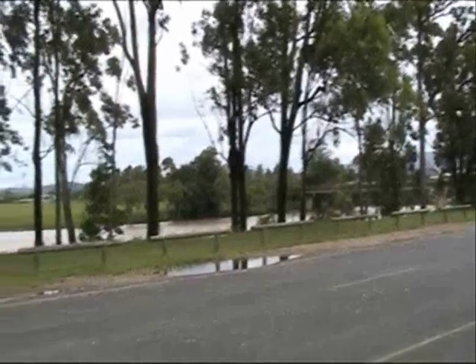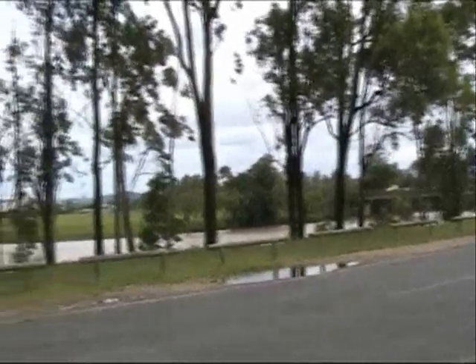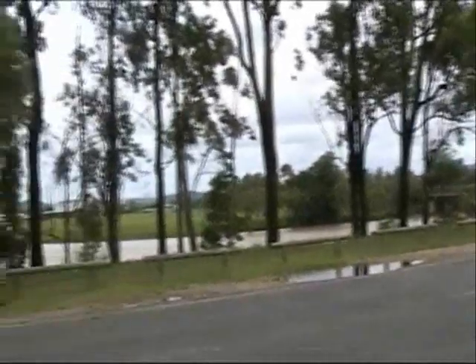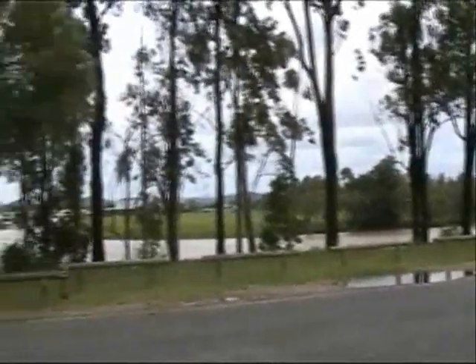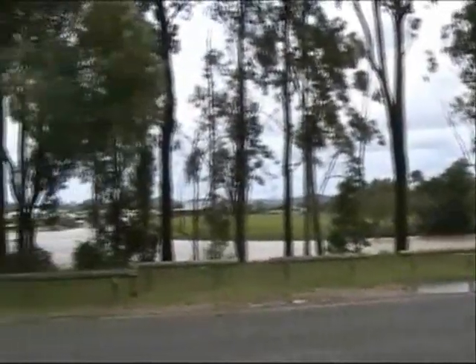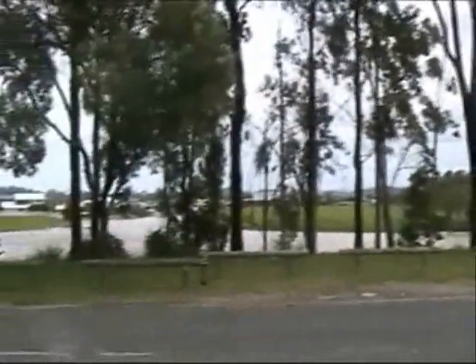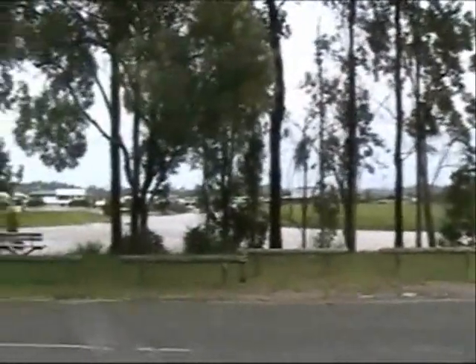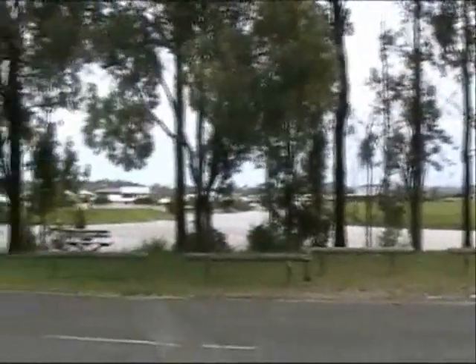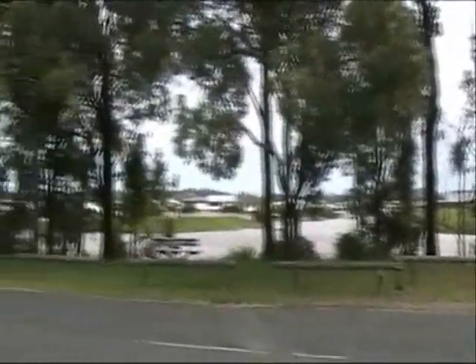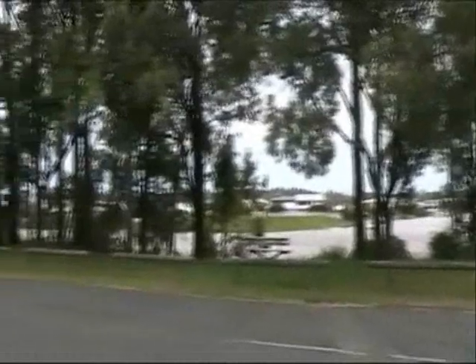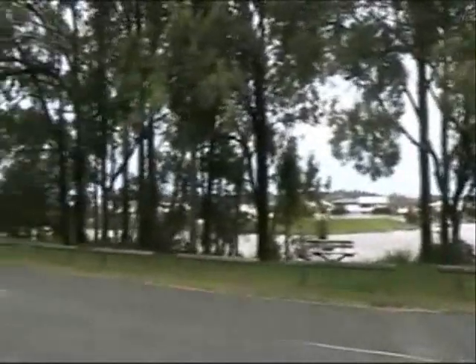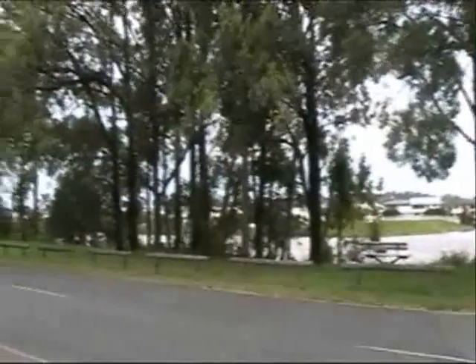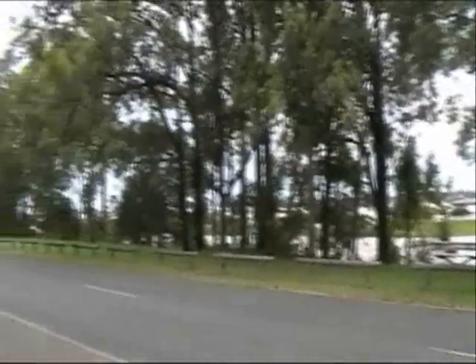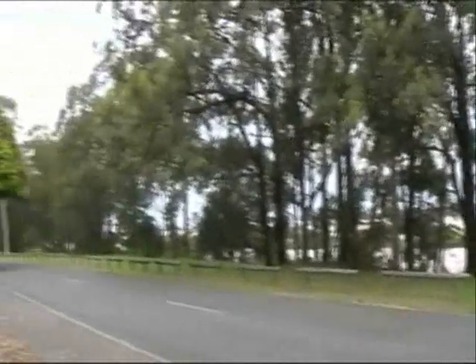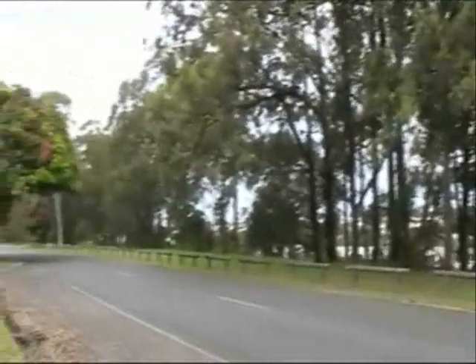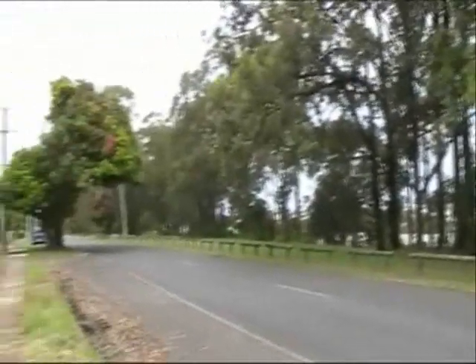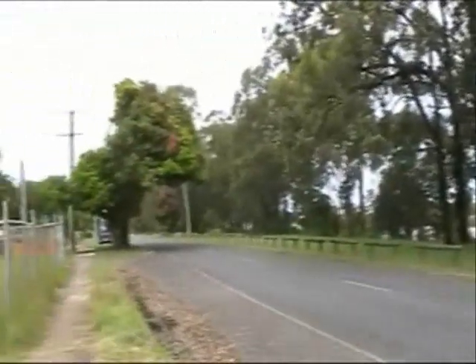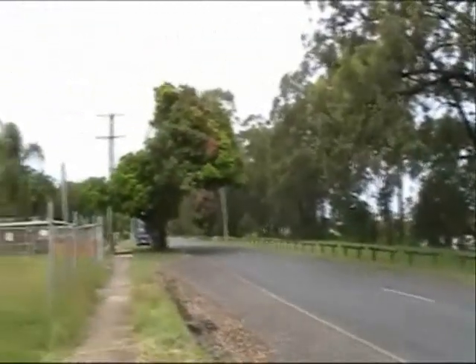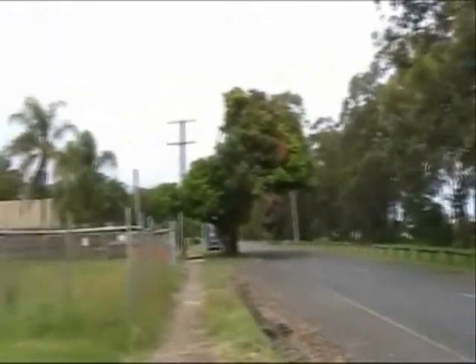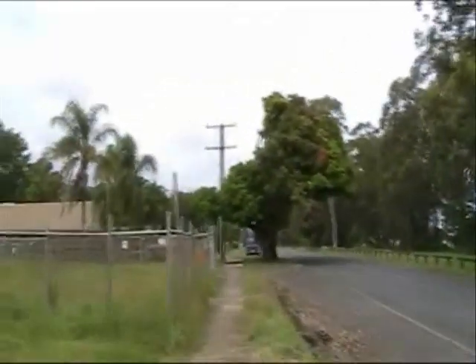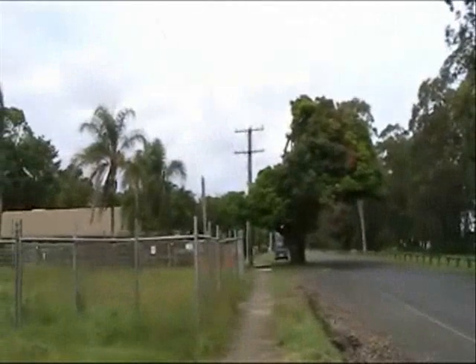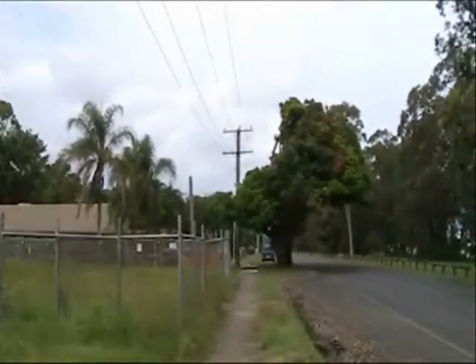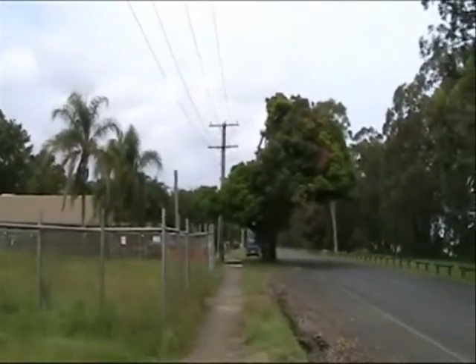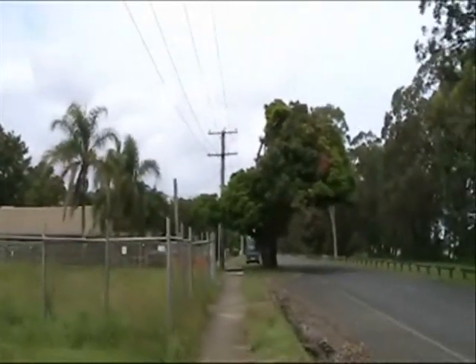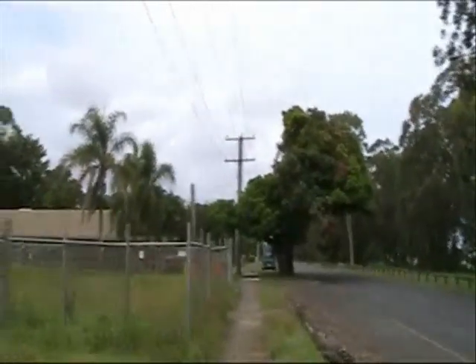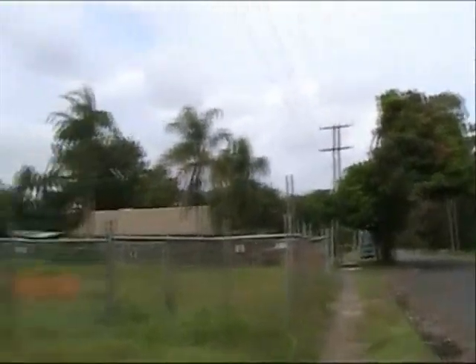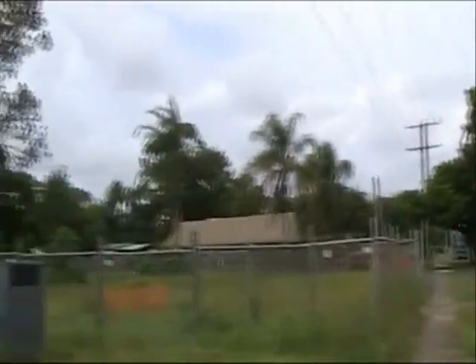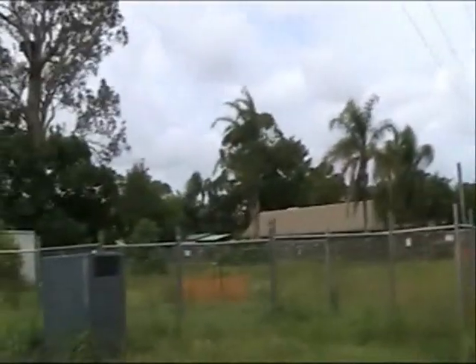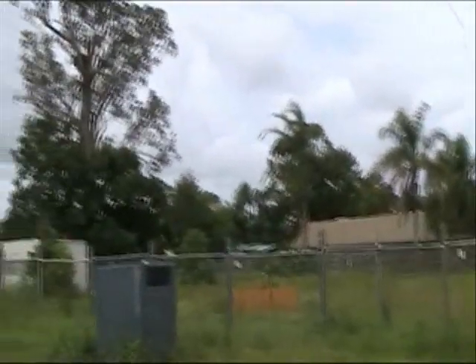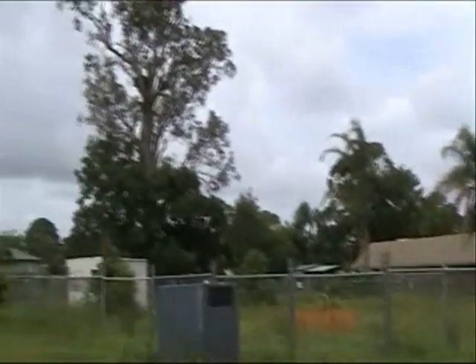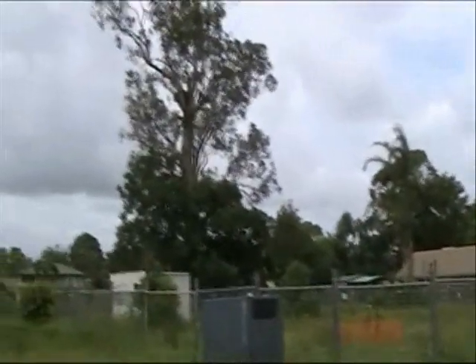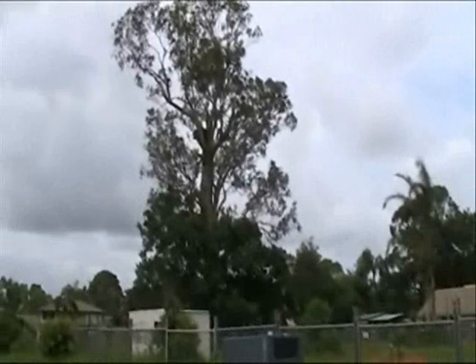Well, here we are at the edge of the Coomera River near the M1. Quite an attractive spot, at least from where we're standing. Nice-looking mango tree there. But we're here because of this beauty.